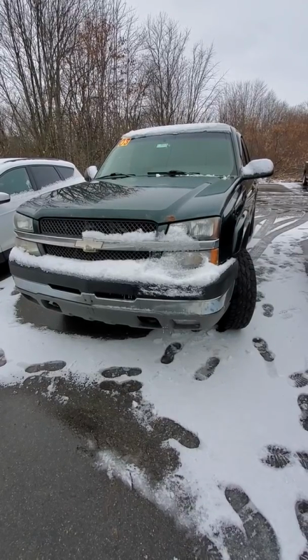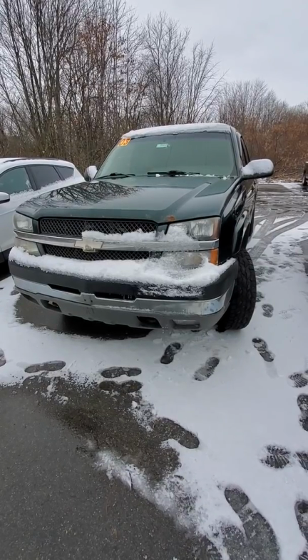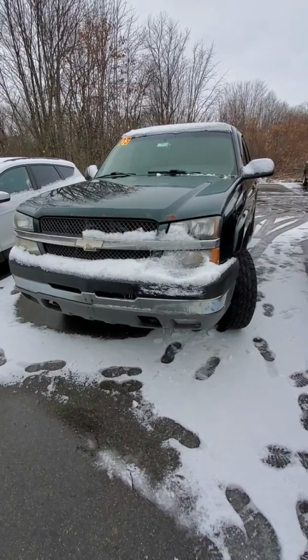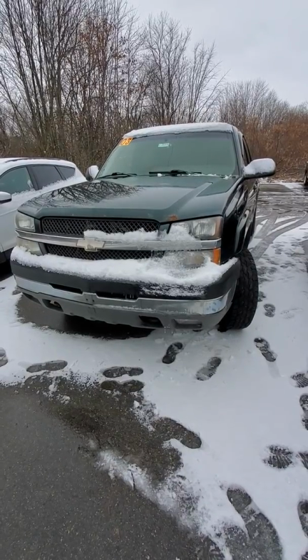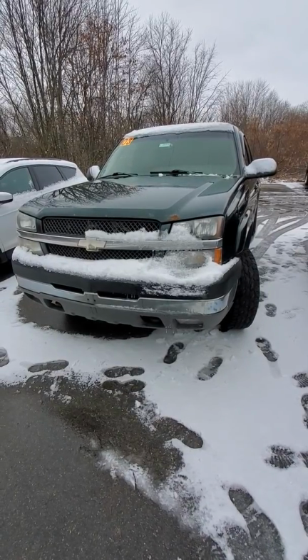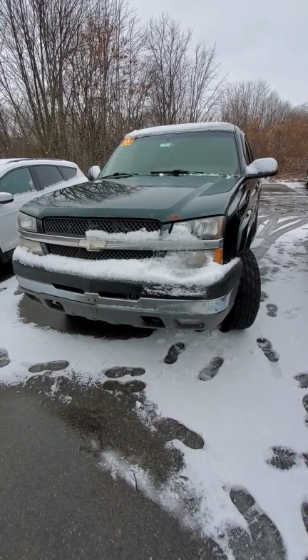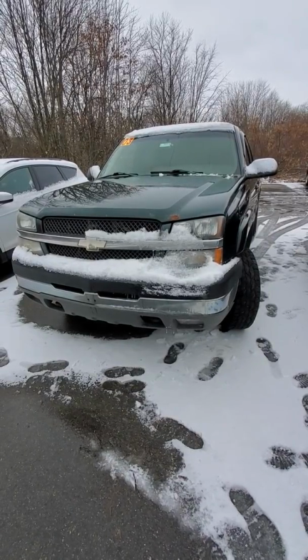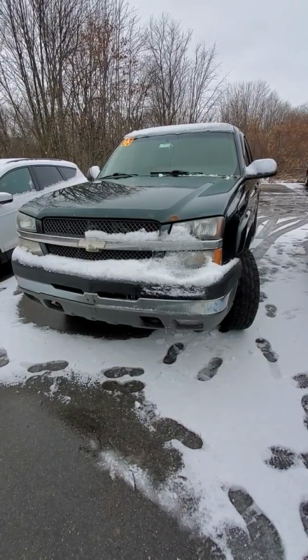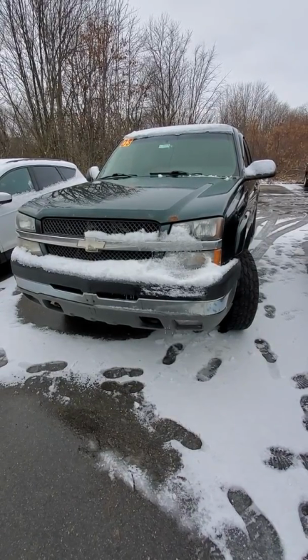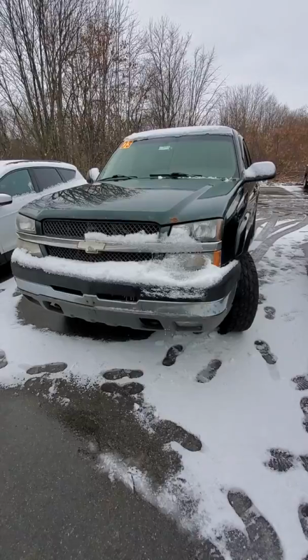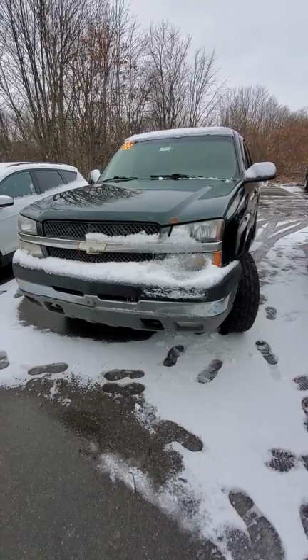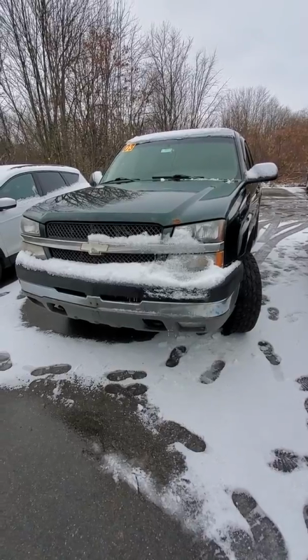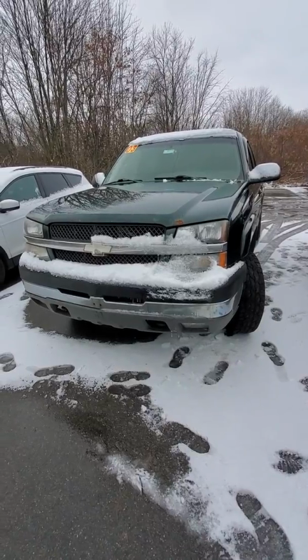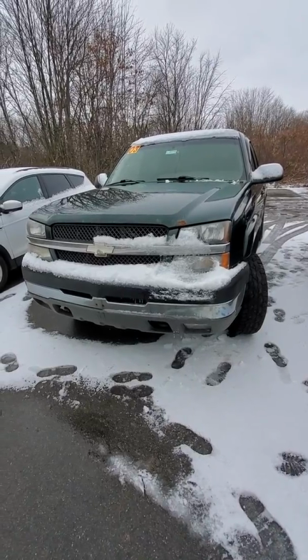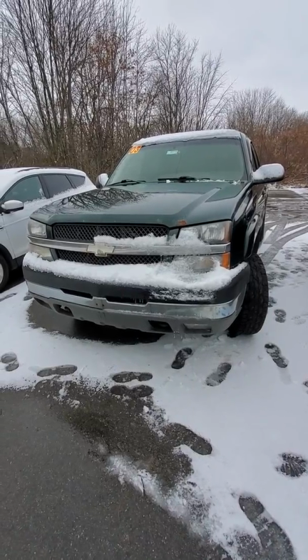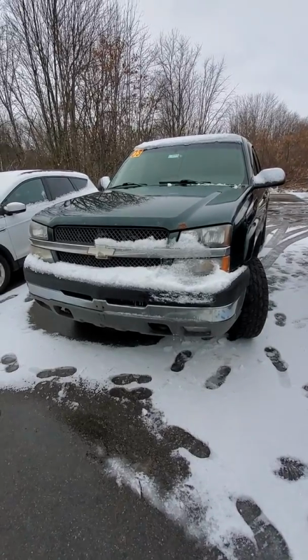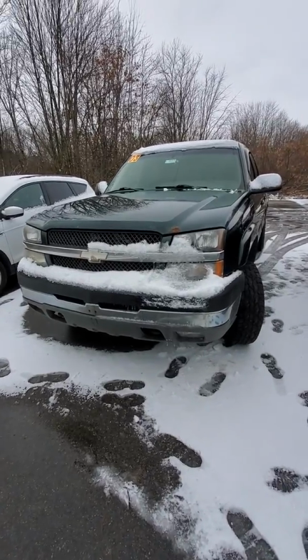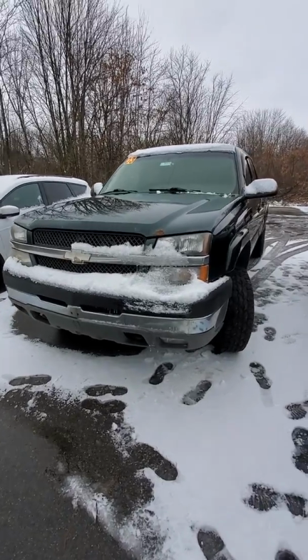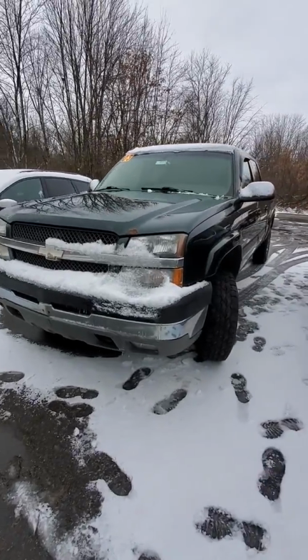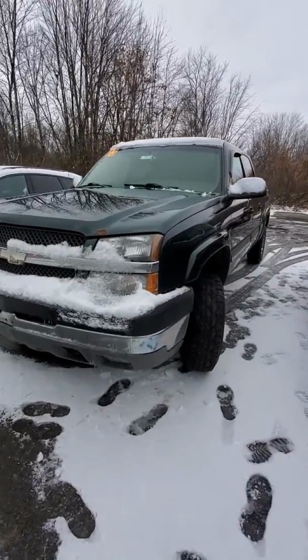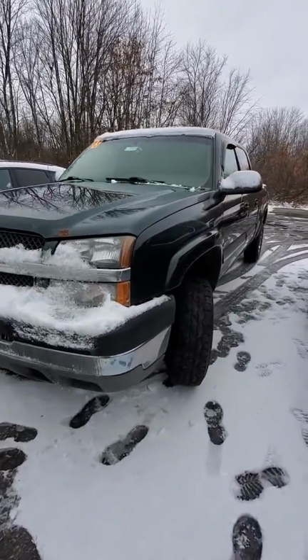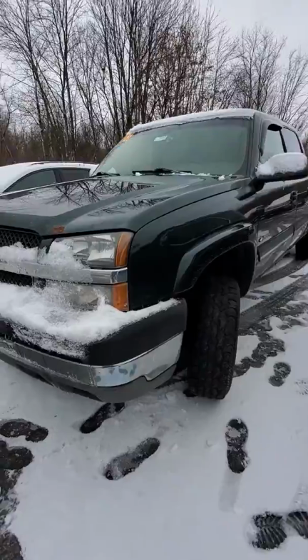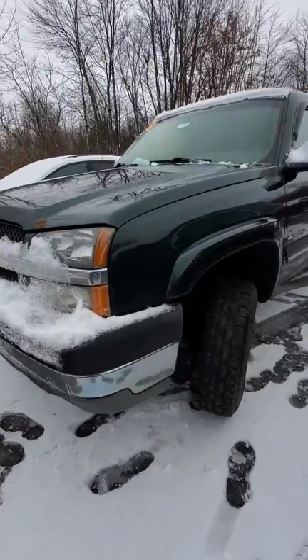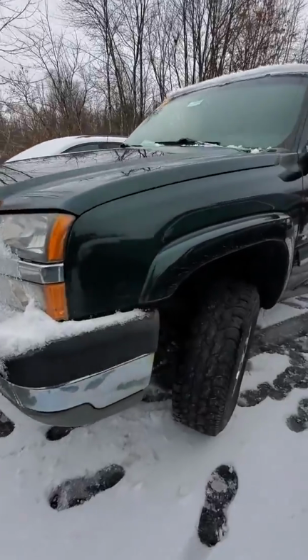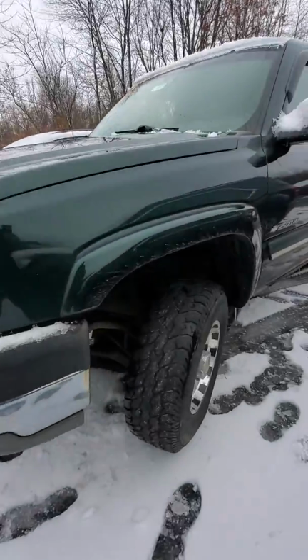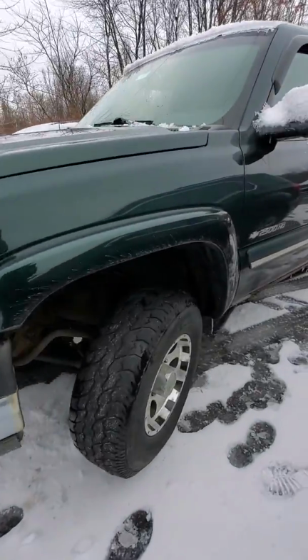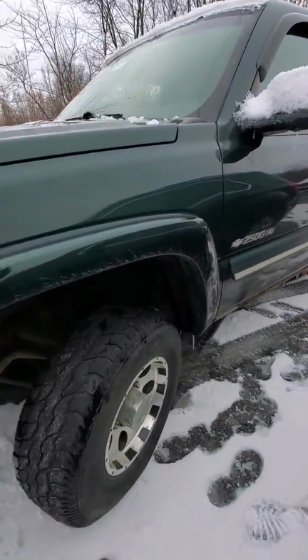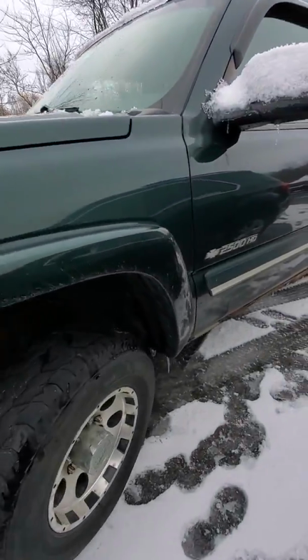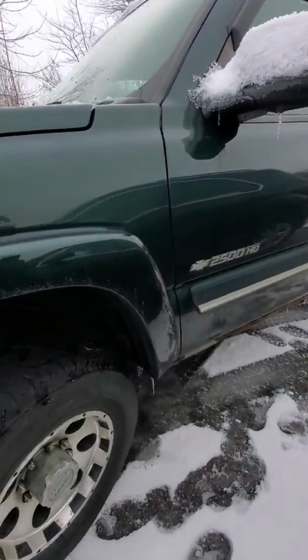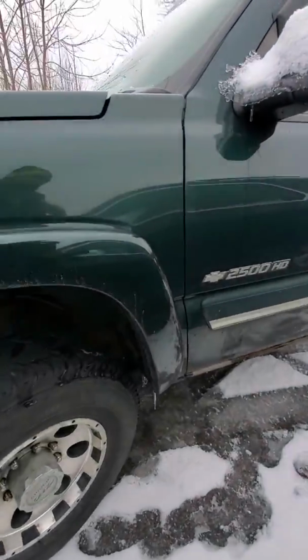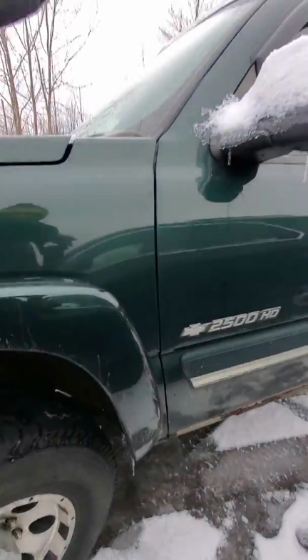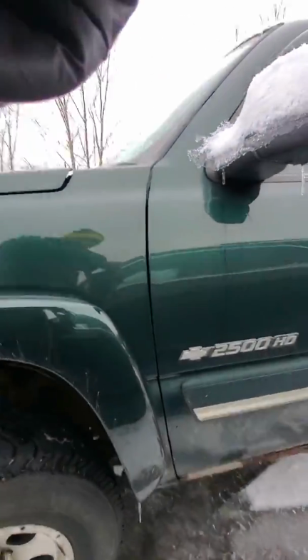Hey, it's Mike from Schaefer Chevrolet doing this quick walk-around video on this 2003 Chevrolet Silverado 3/4 ton. I figured this would be better than sending you a bunch of pictures.